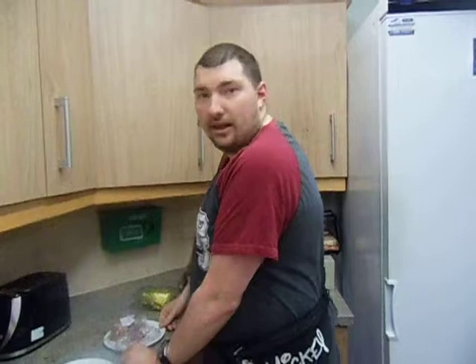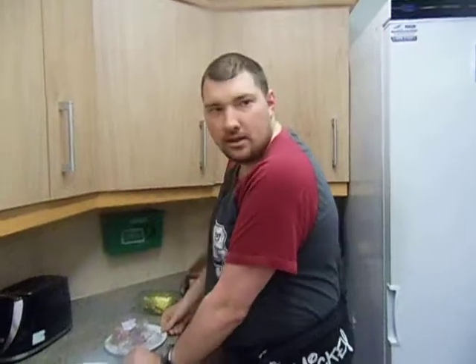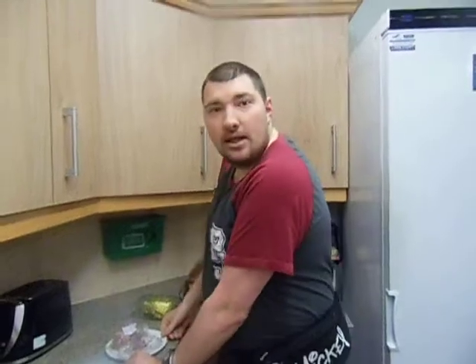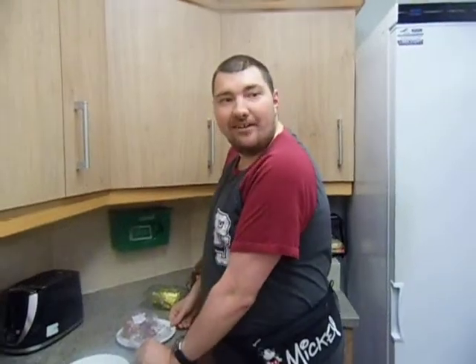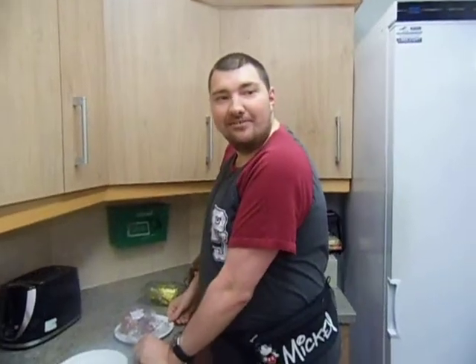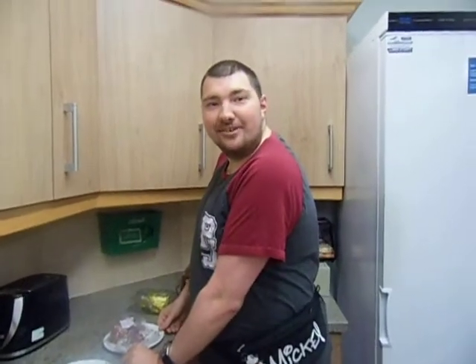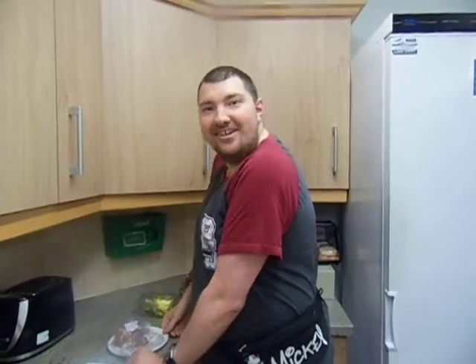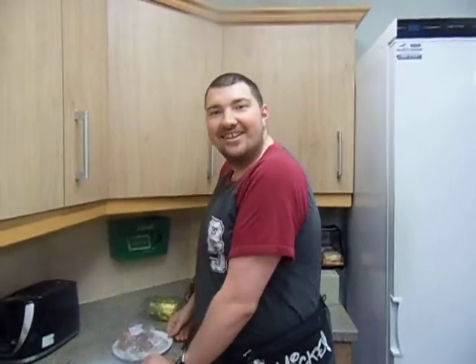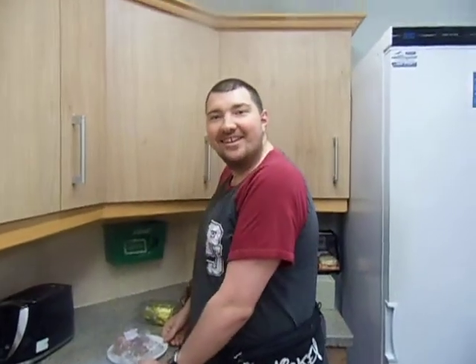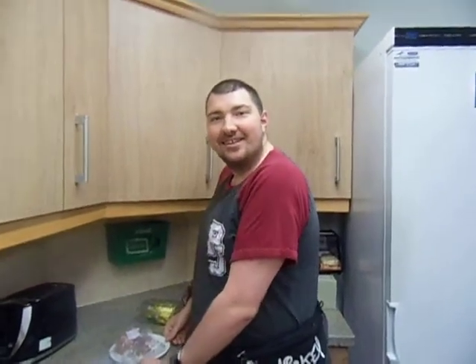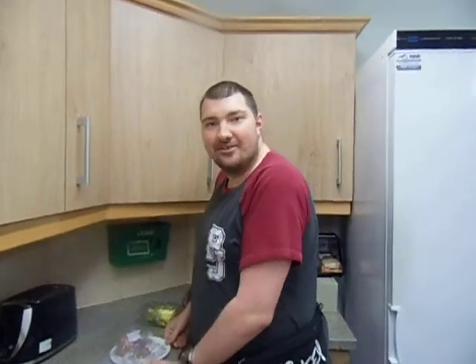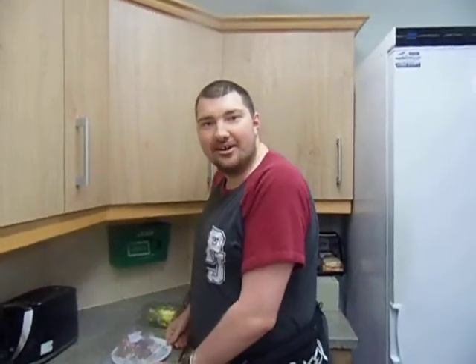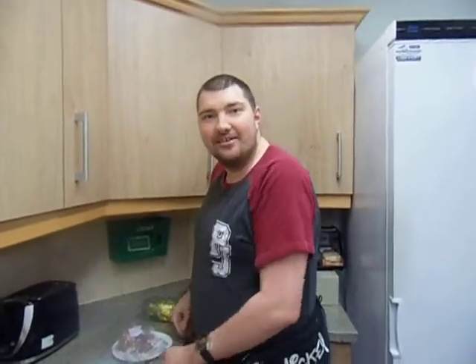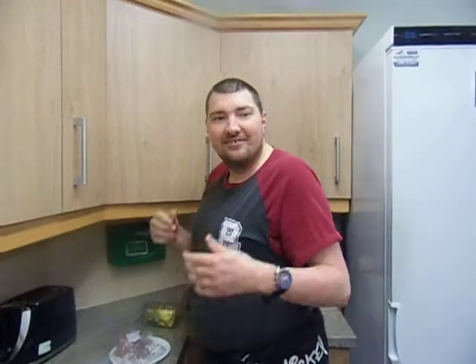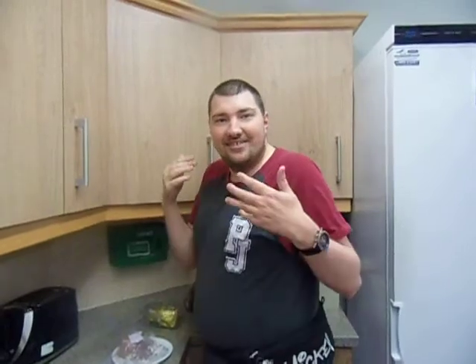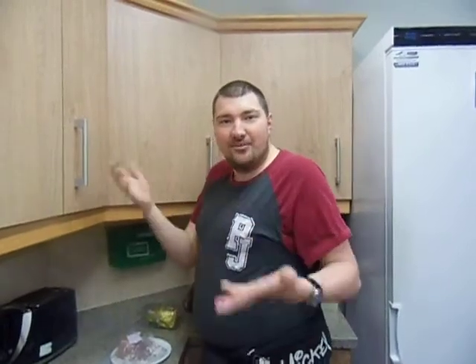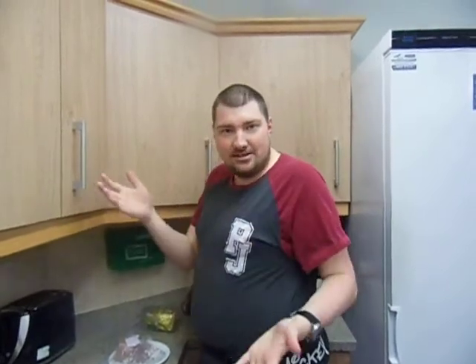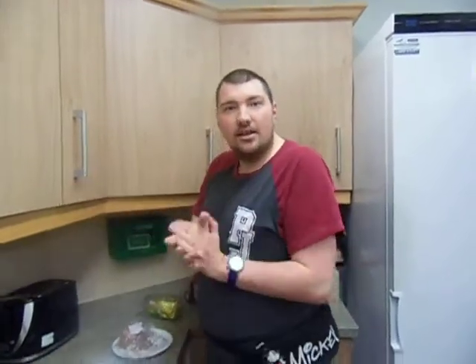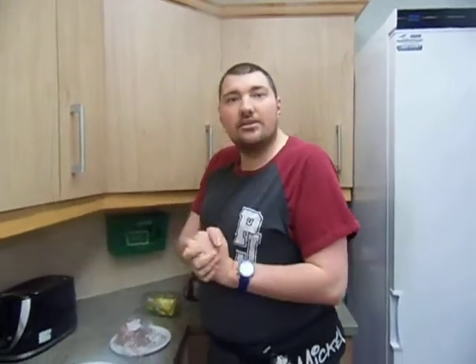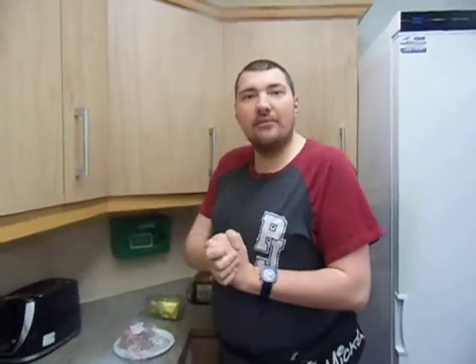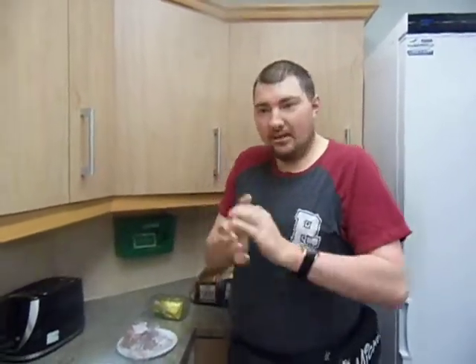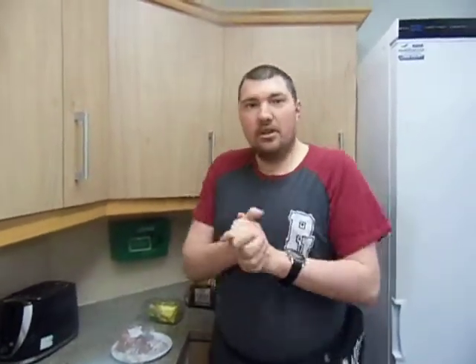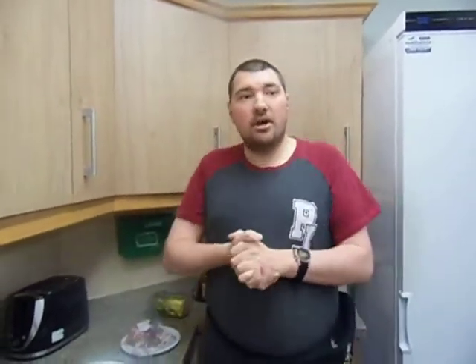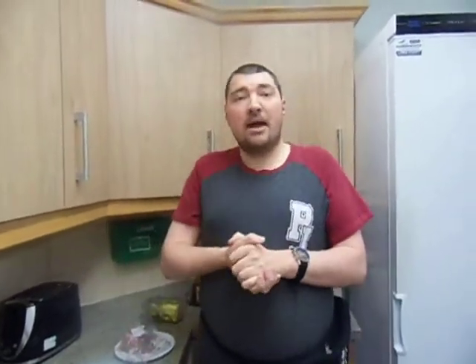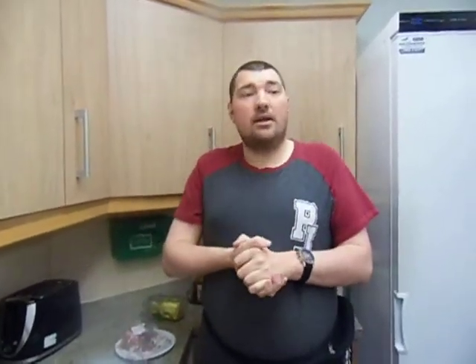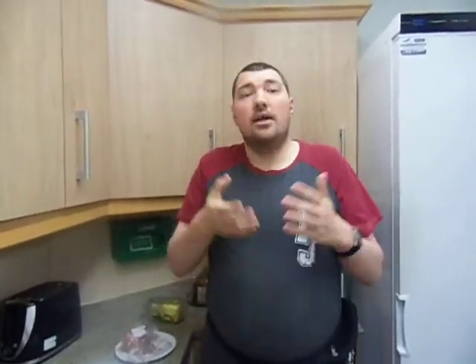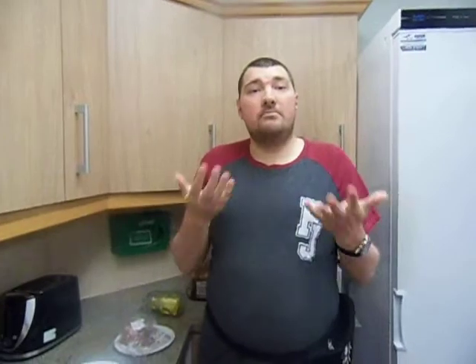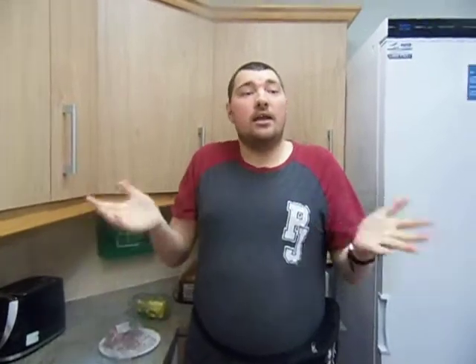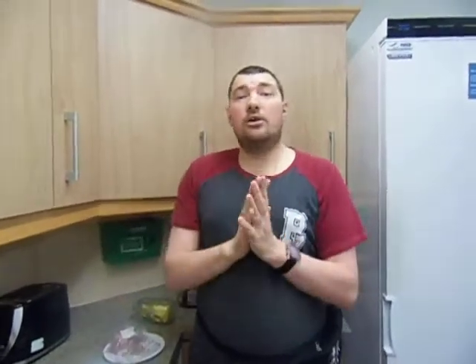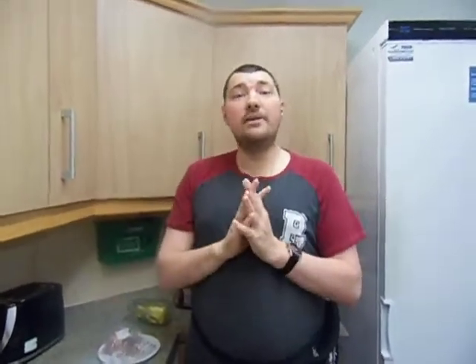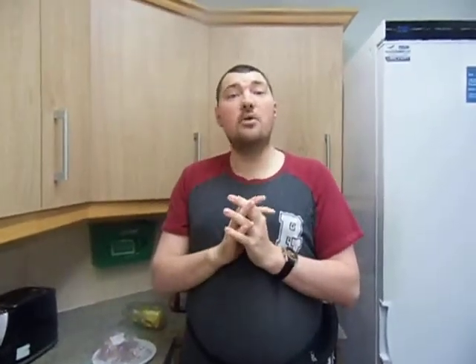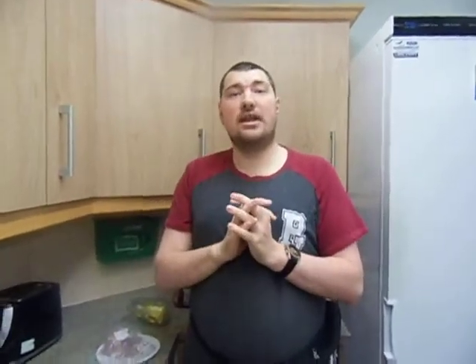Hello and welcome to Cooking with Lewis. Today we are preparing to make a corned beef toastie.